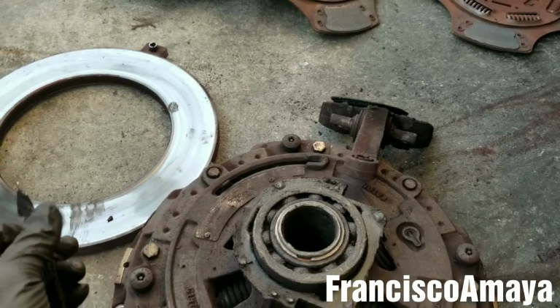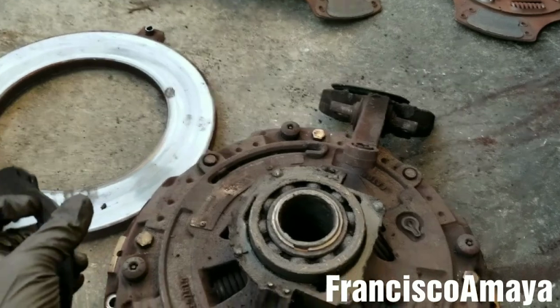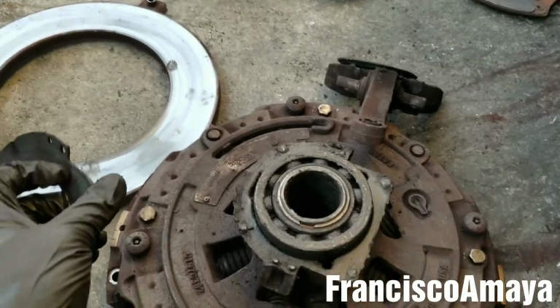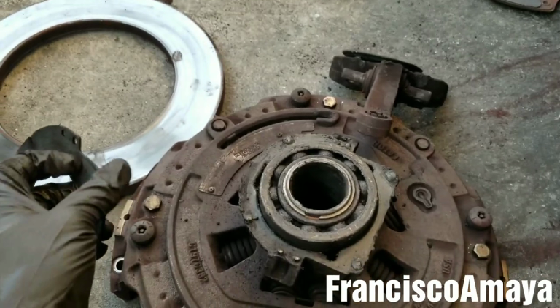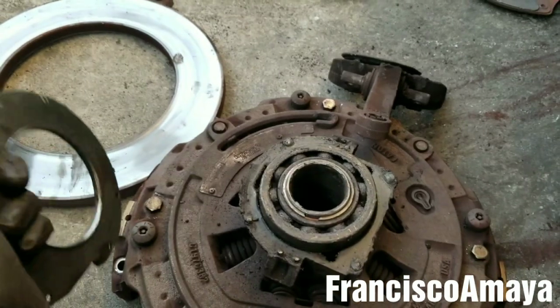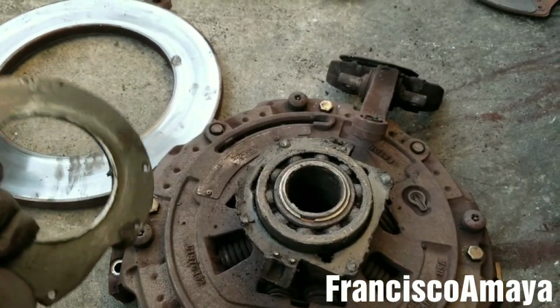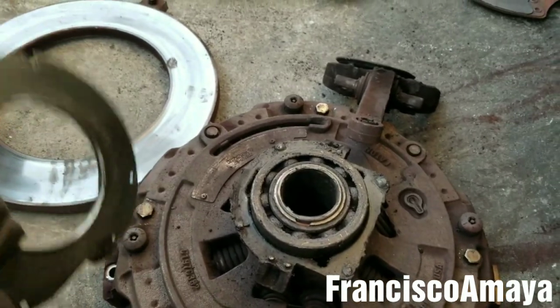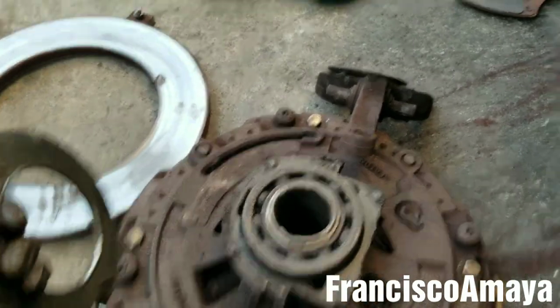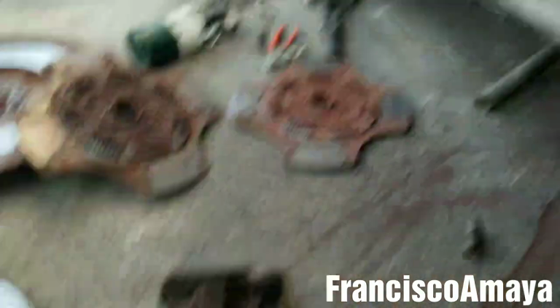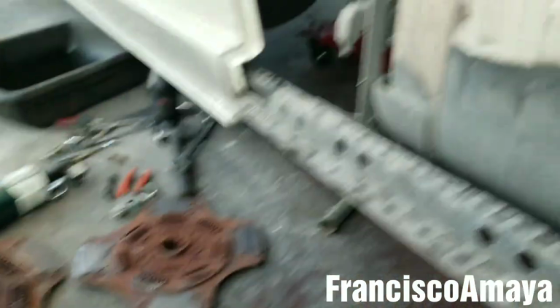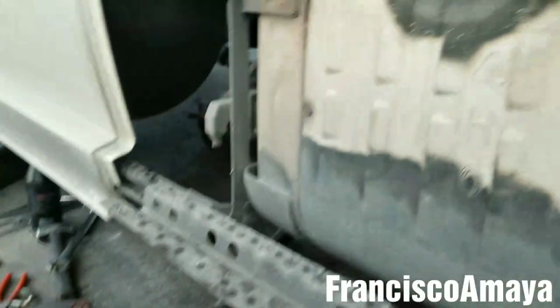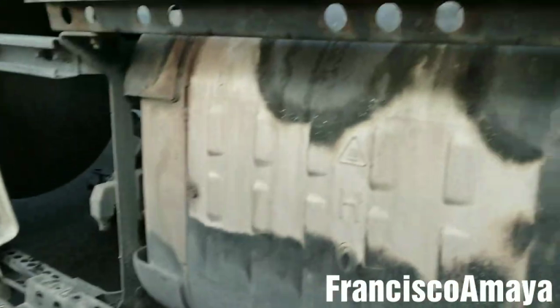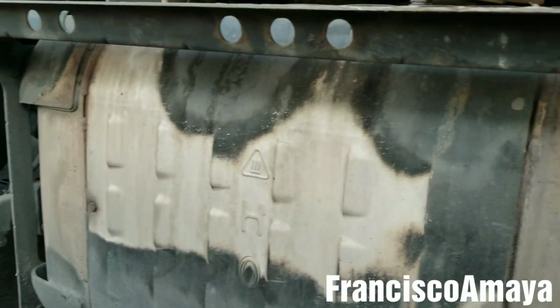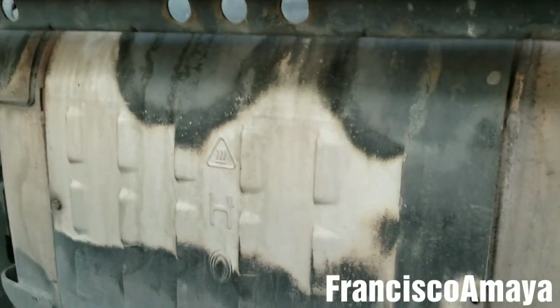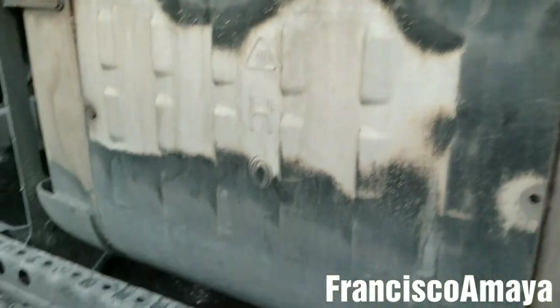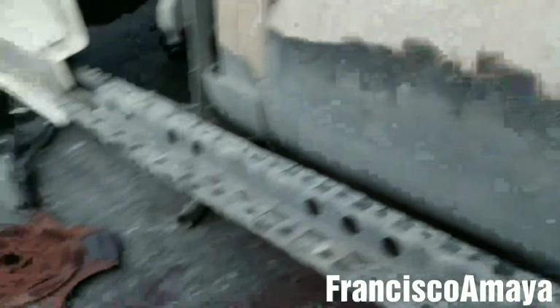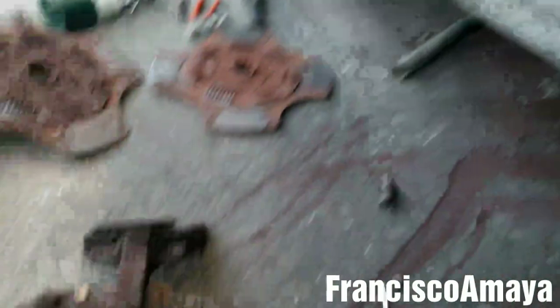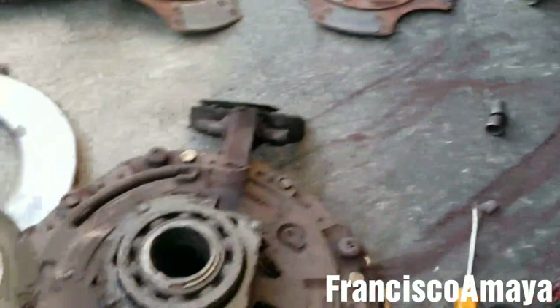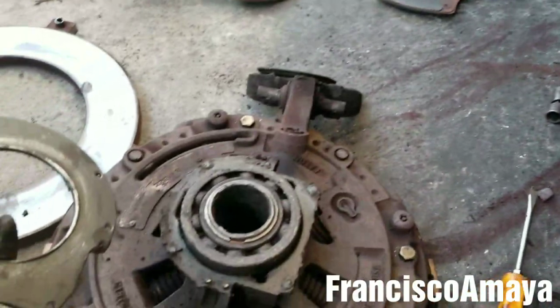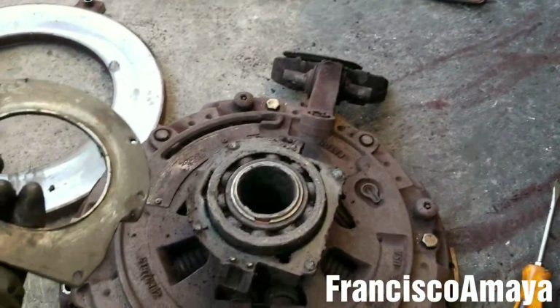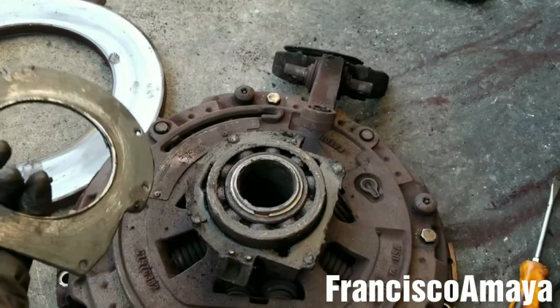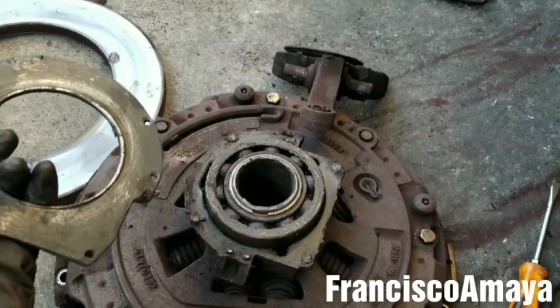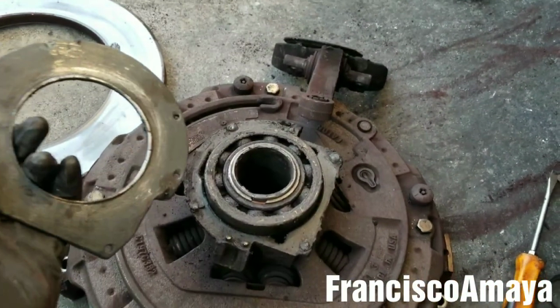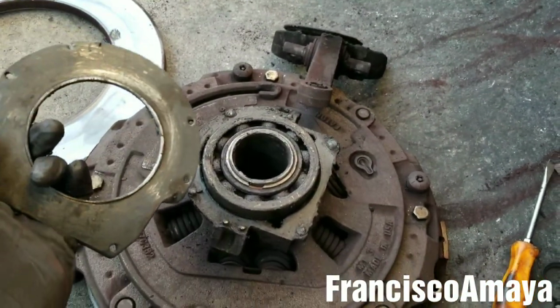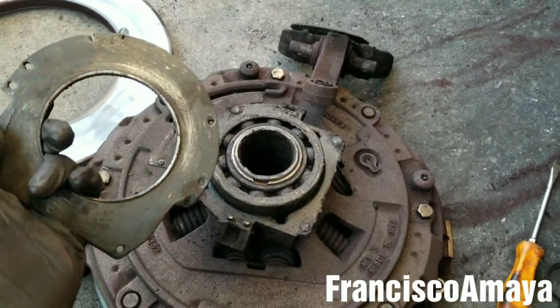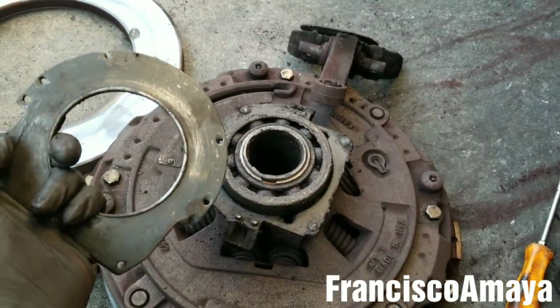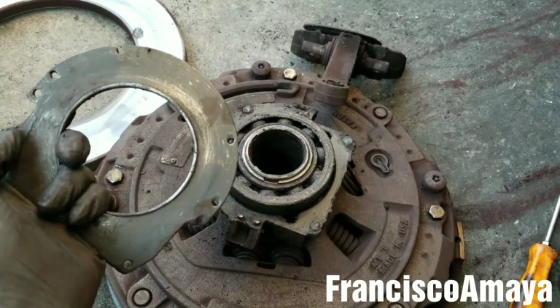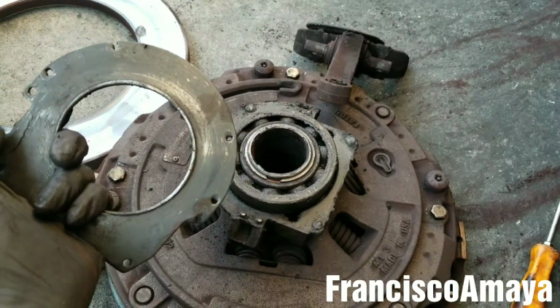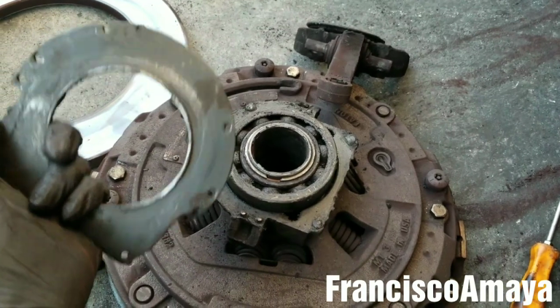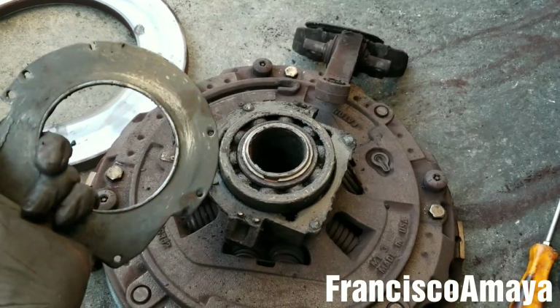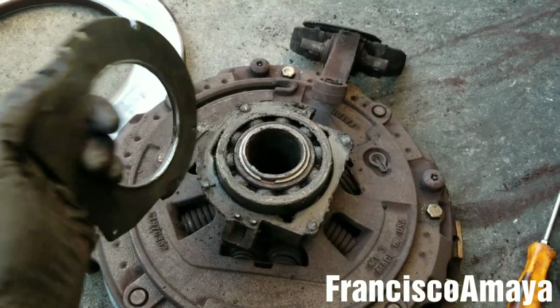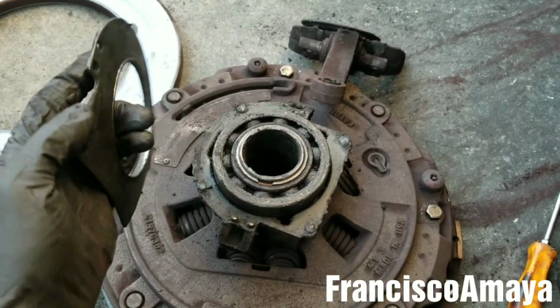Hello everybody. Today I have this Freightliner Cascadia from the year 2015, and the problem that we have is that the clutch got destroyed, as you can see.